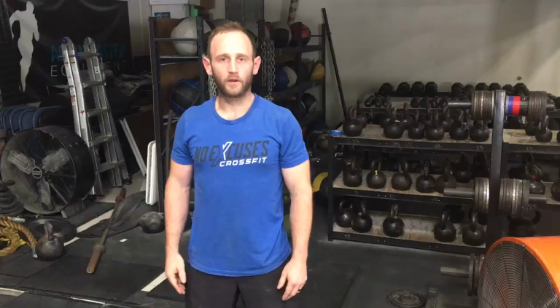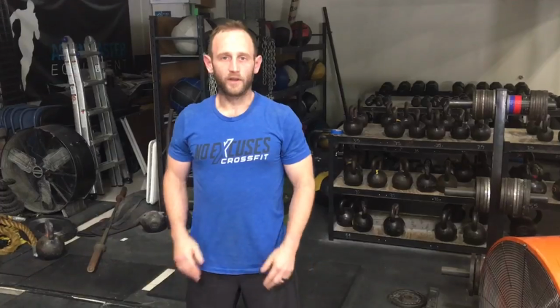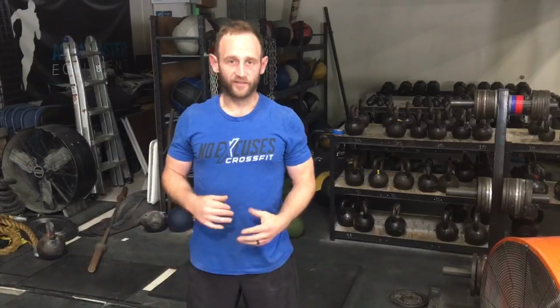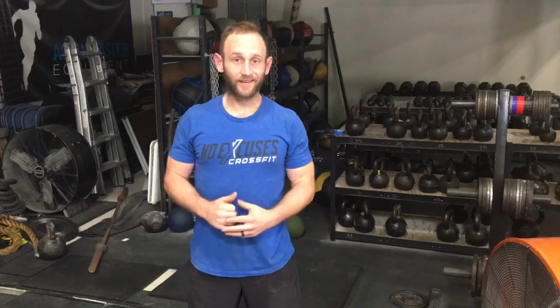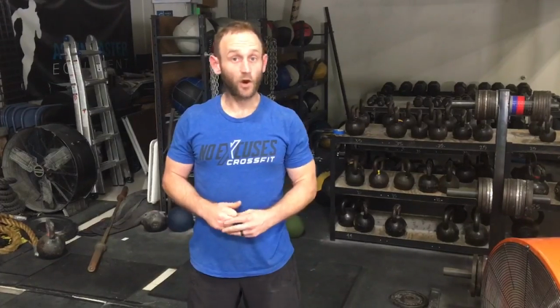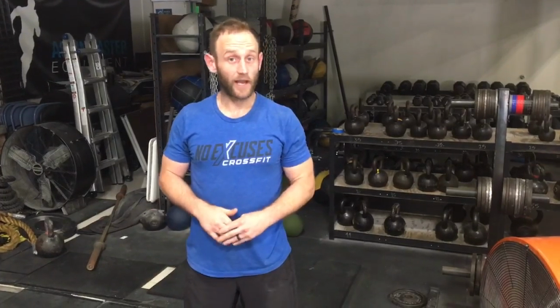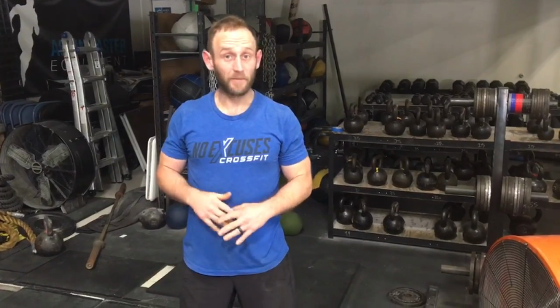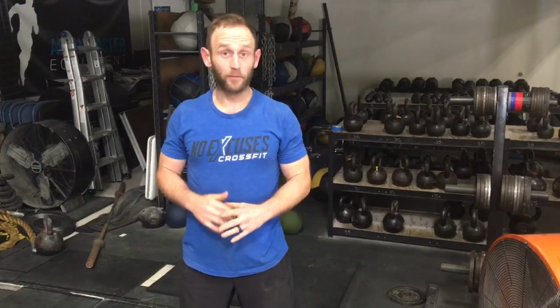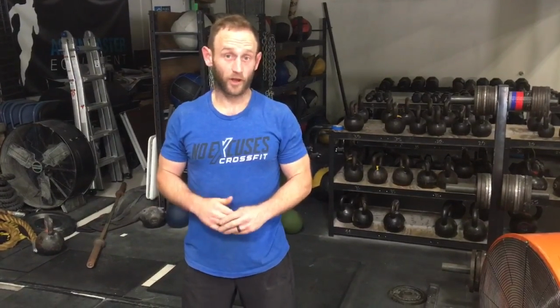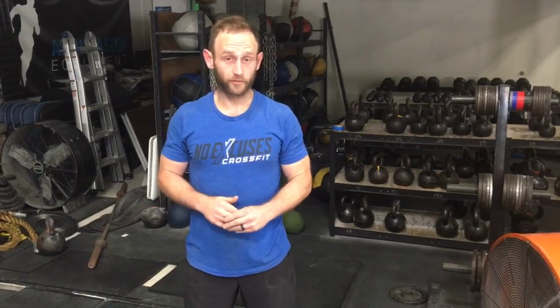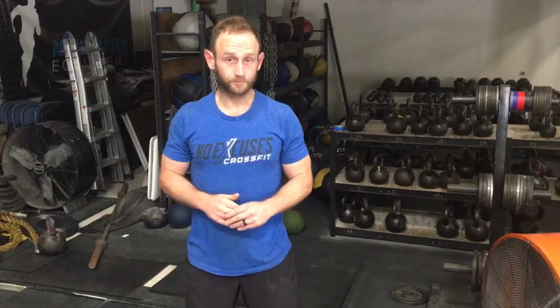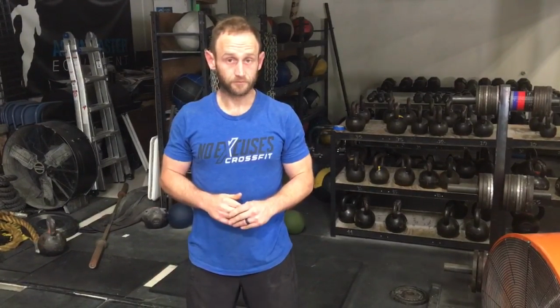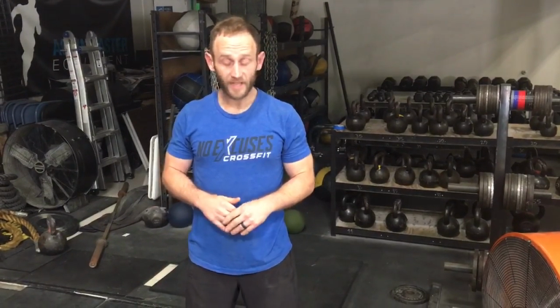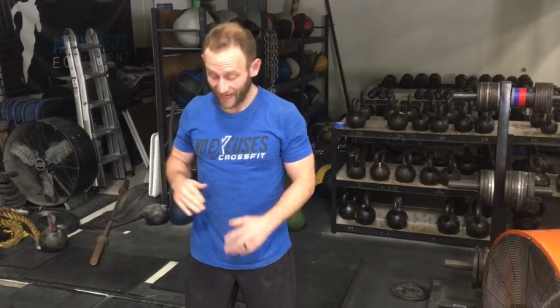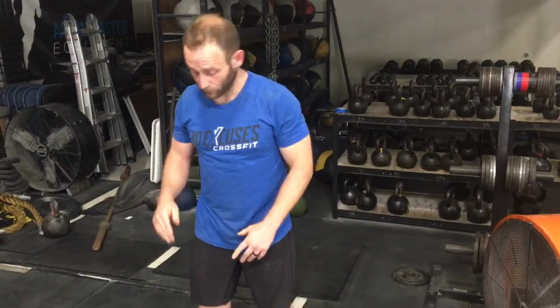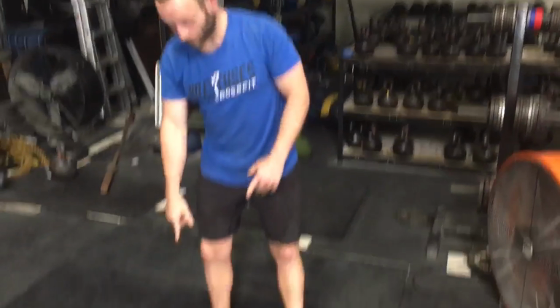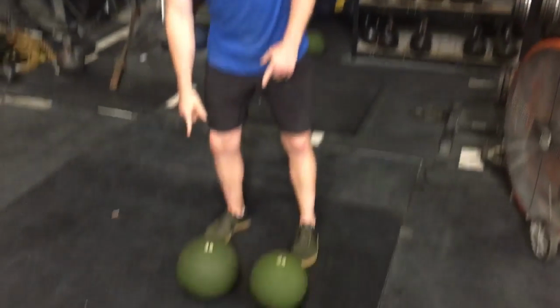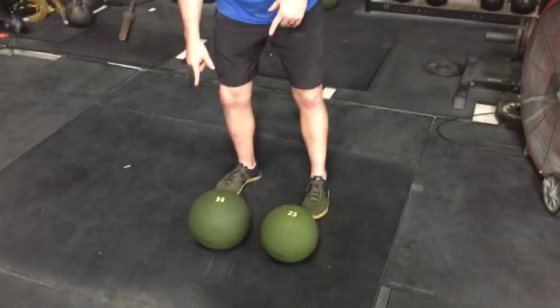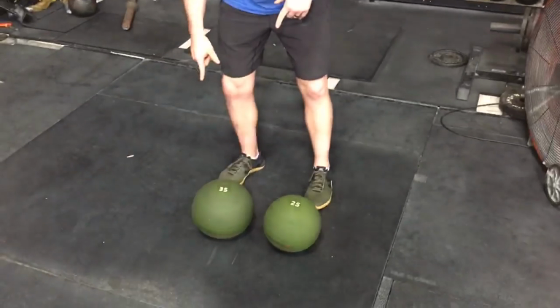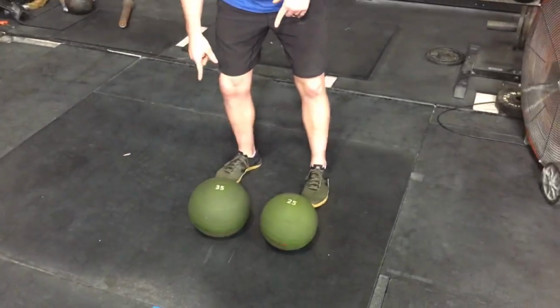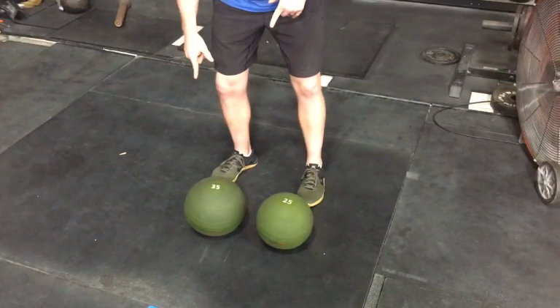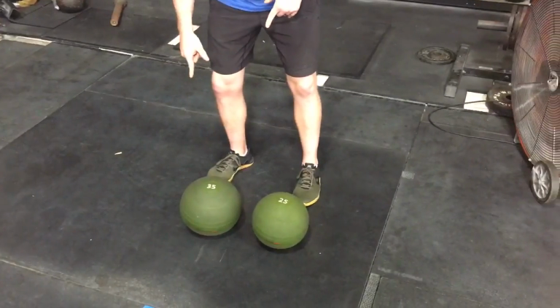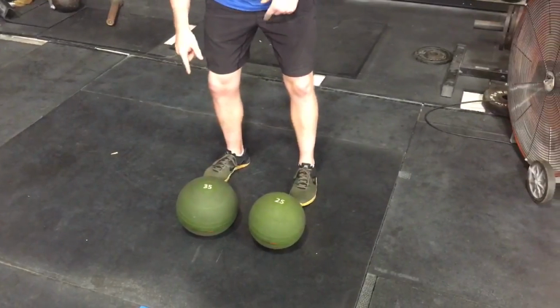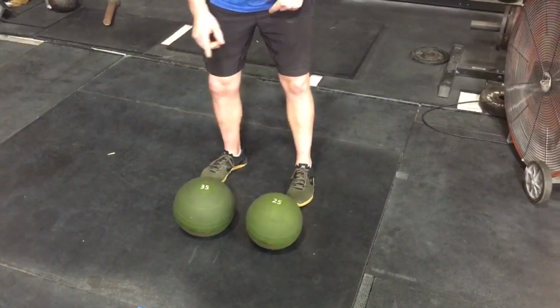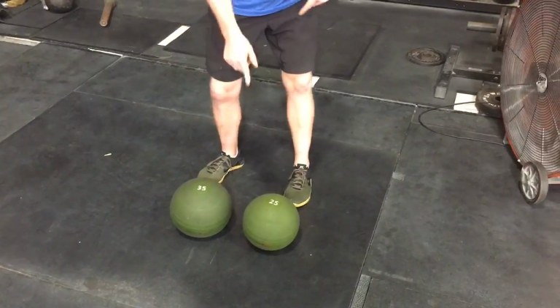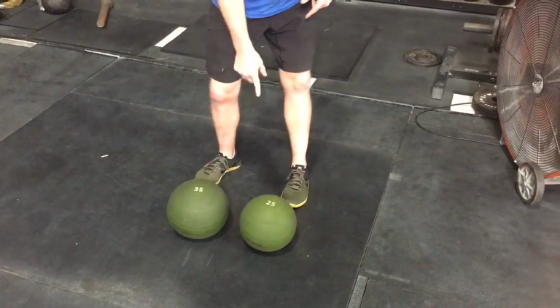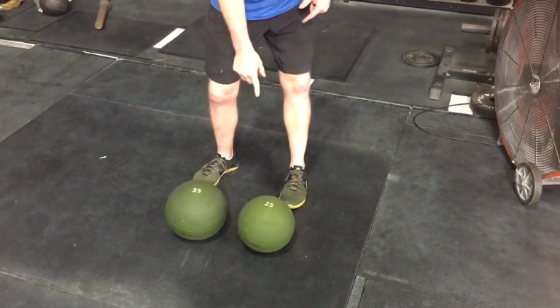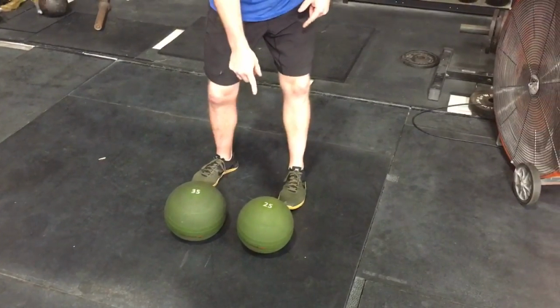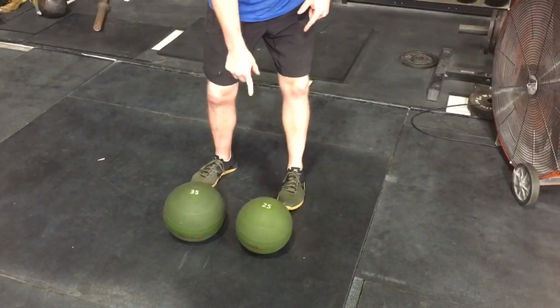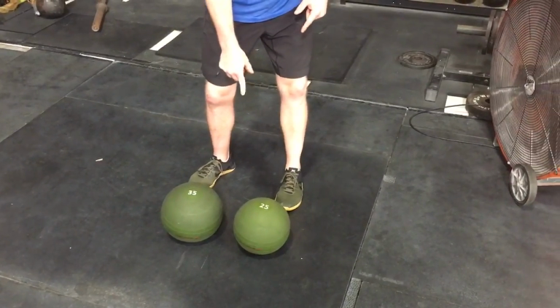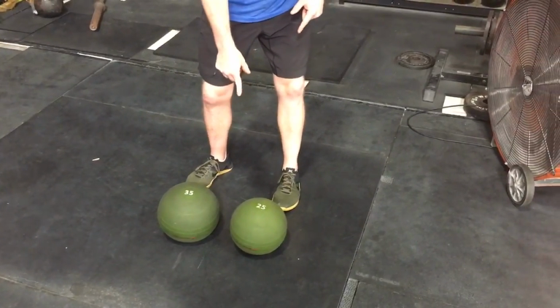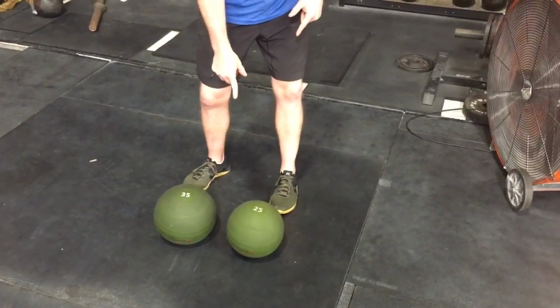Standing overhead medicine ball toss. Guys will use a 35-pound slam ball, ladies will use a 25-pound slam ball.